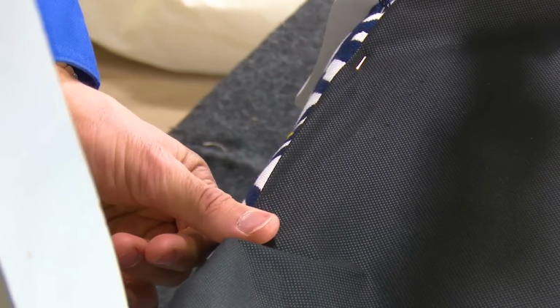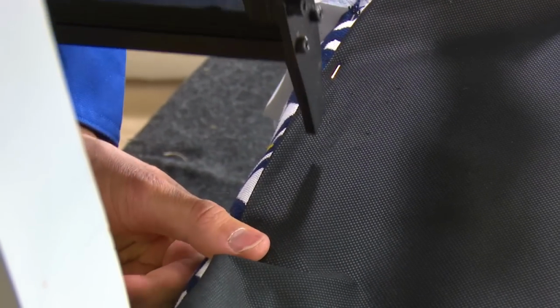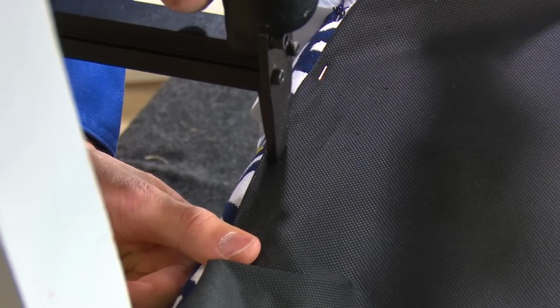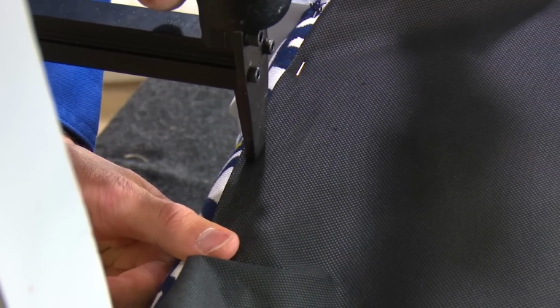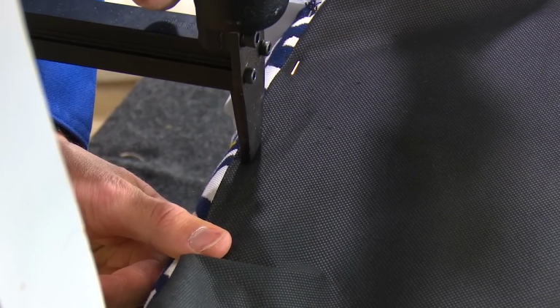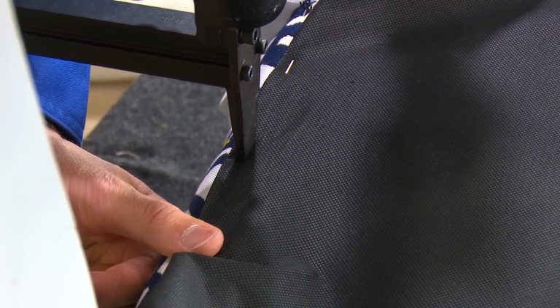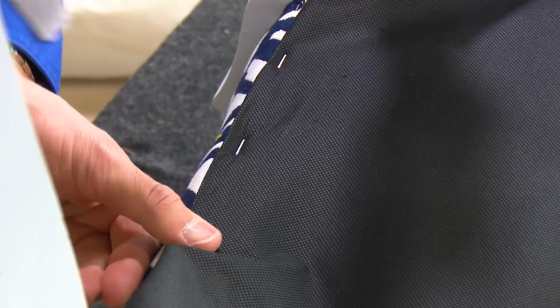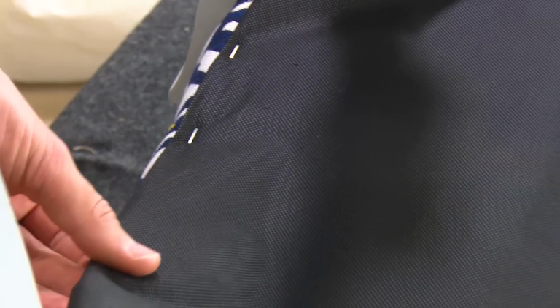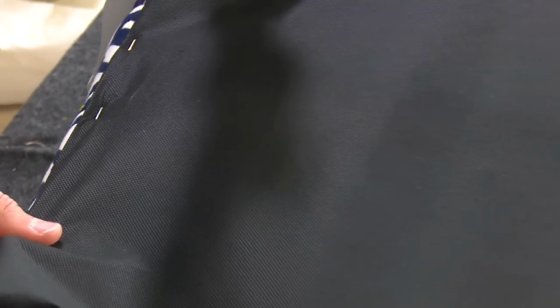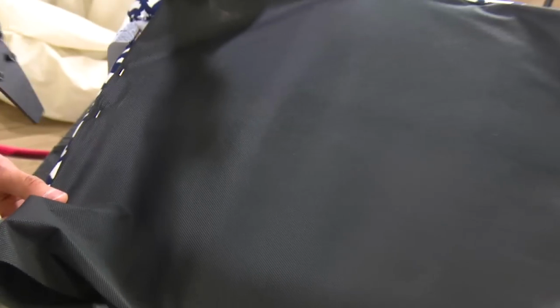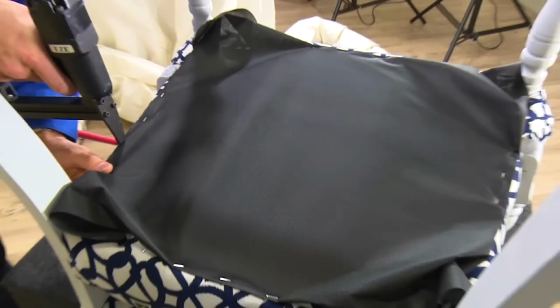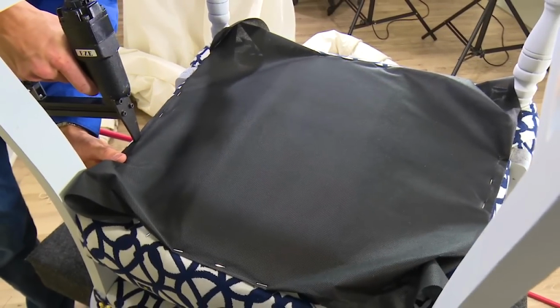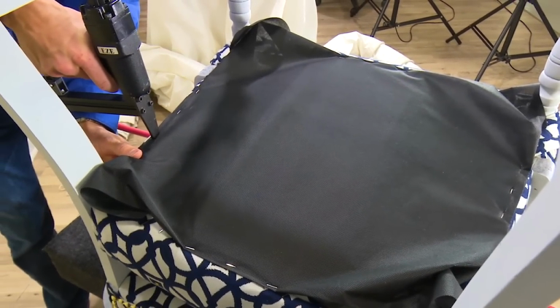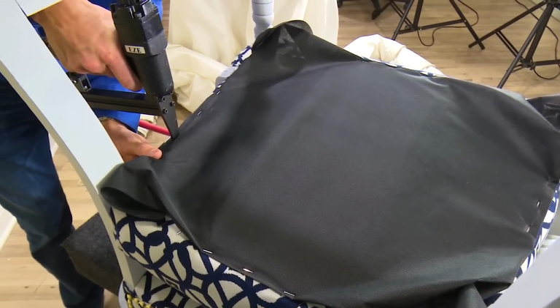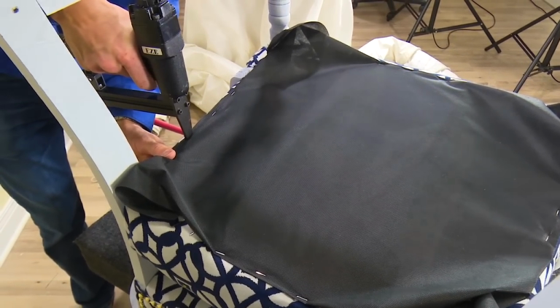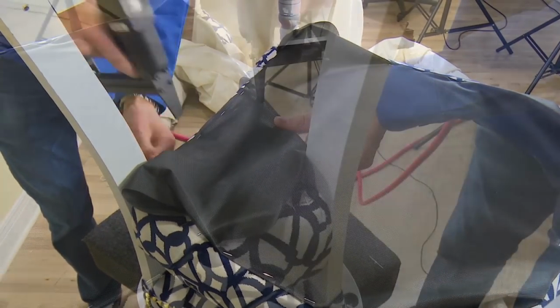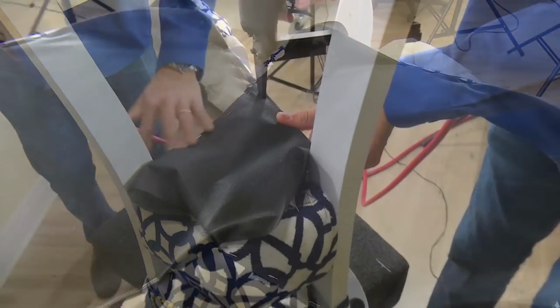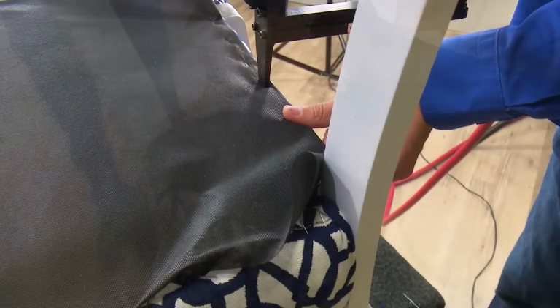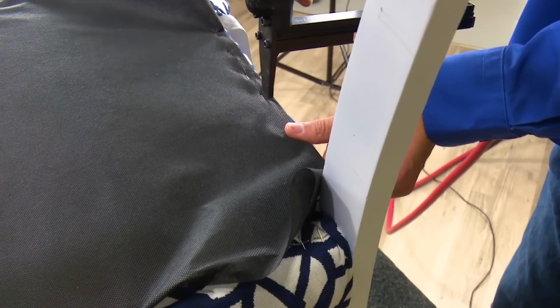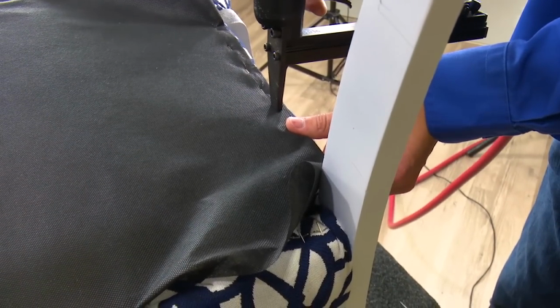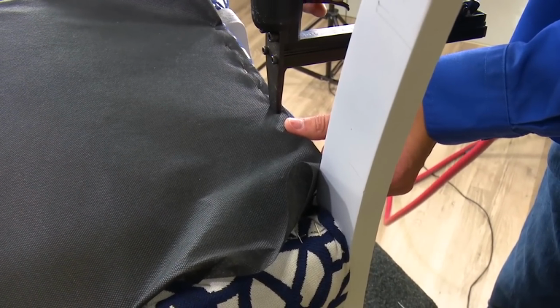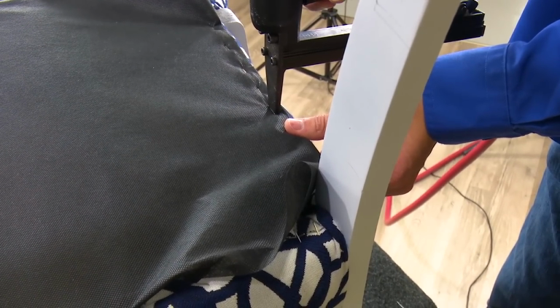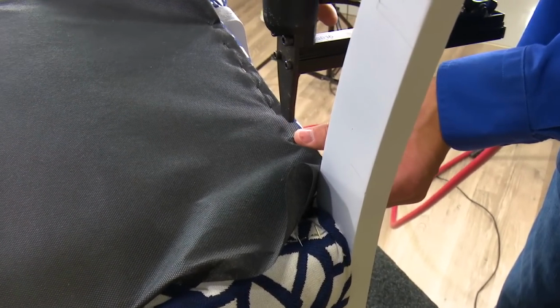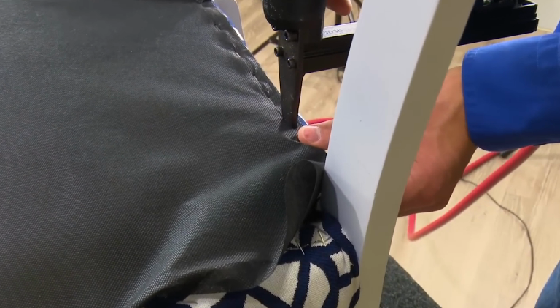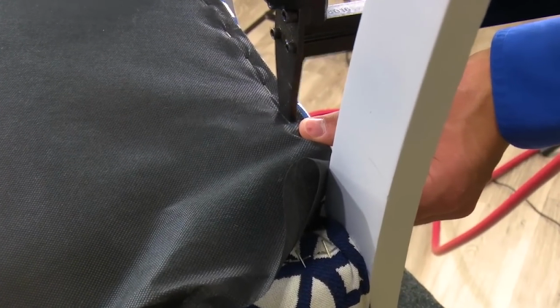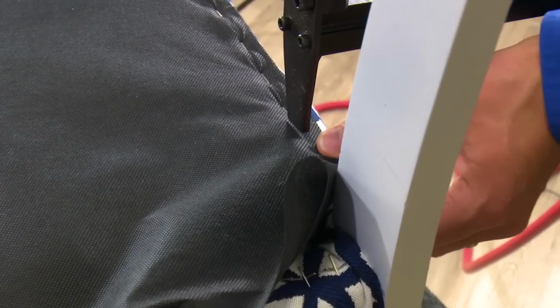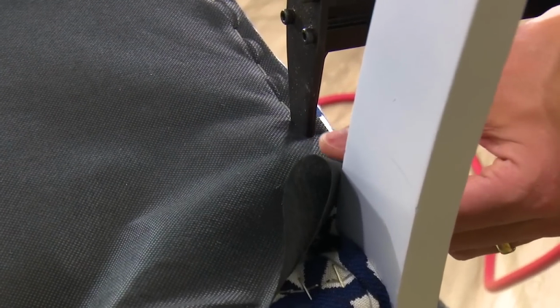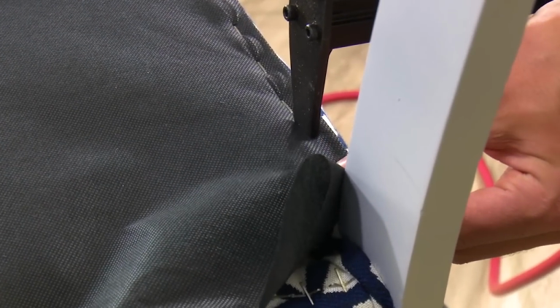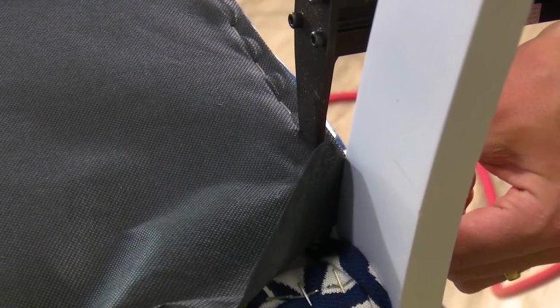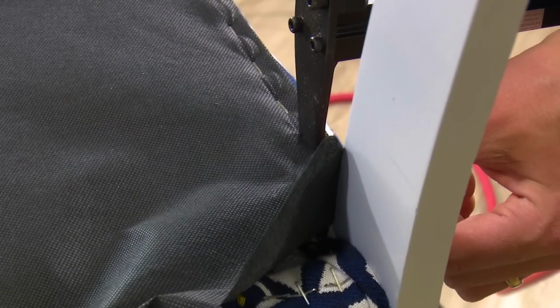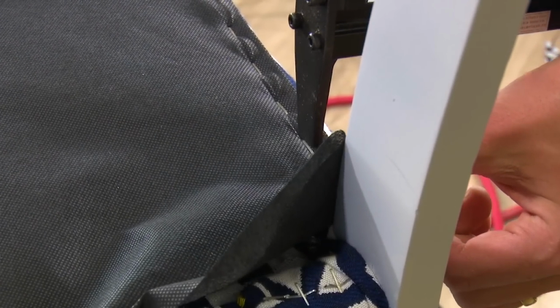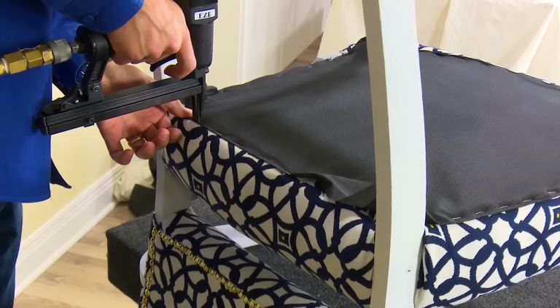Once all the sides are secured down at the center locations, you can now staple the remainder of the sides by placing a staple about every inch or so, all the way to the legs of the chair.